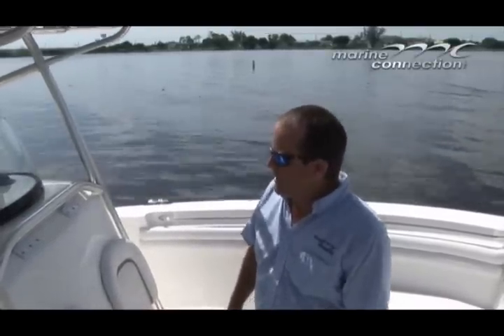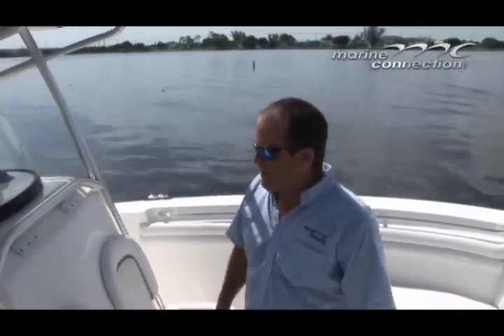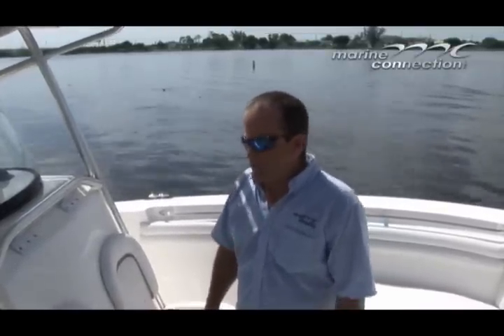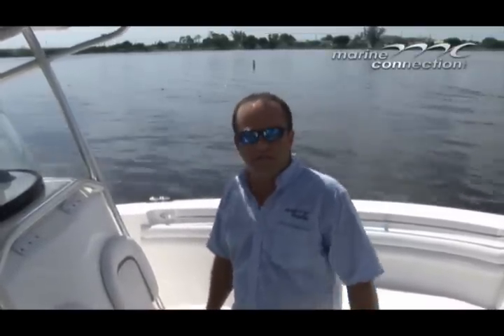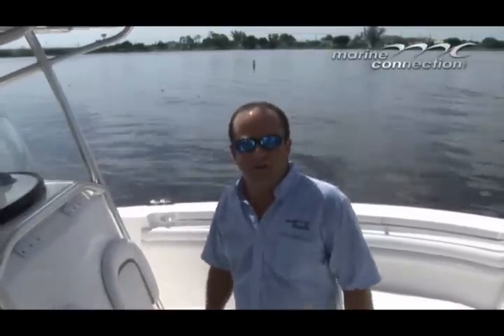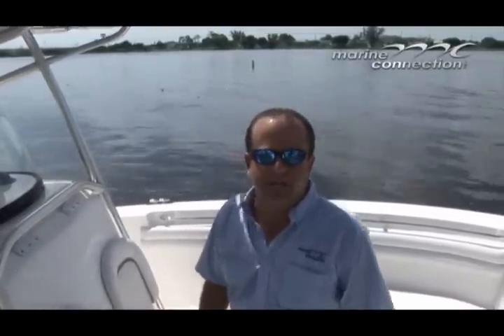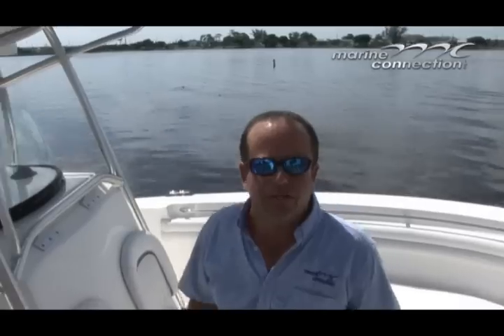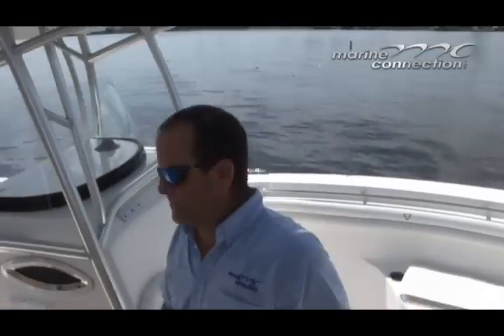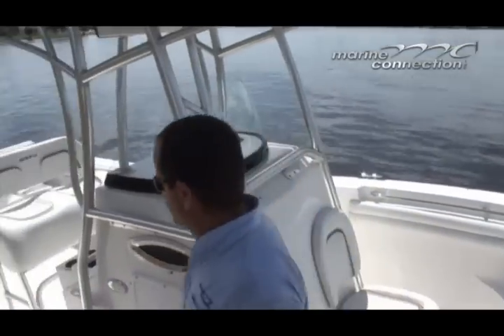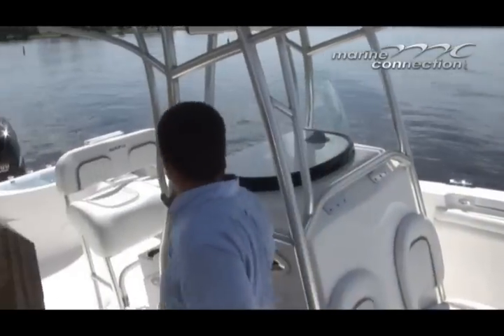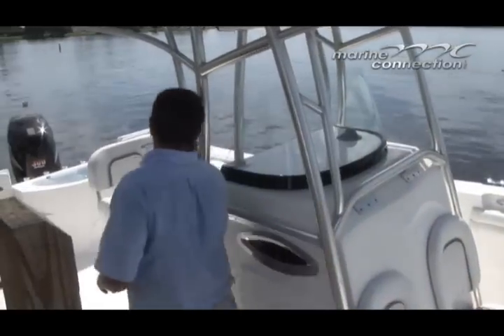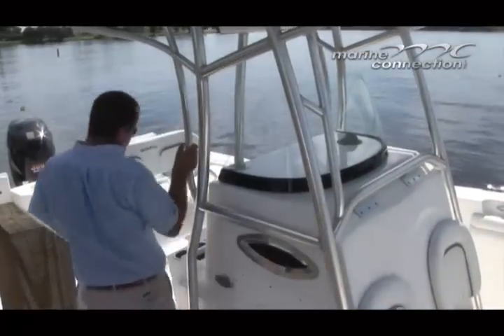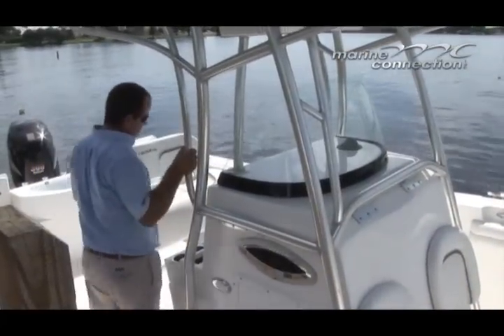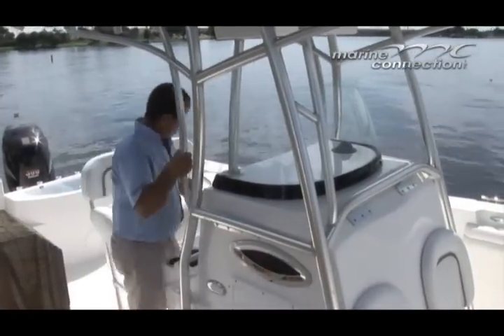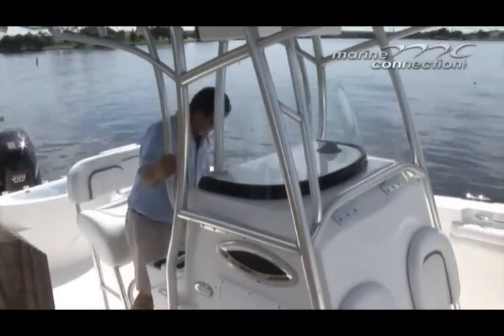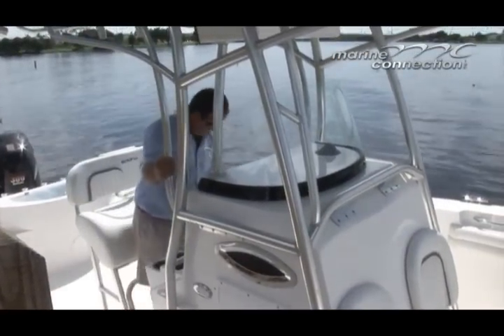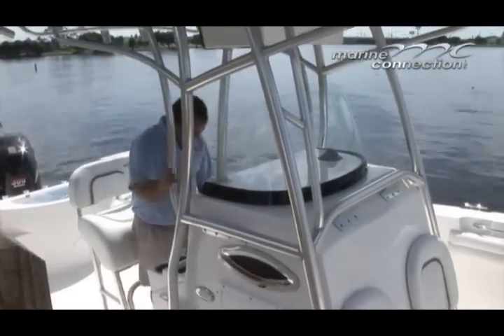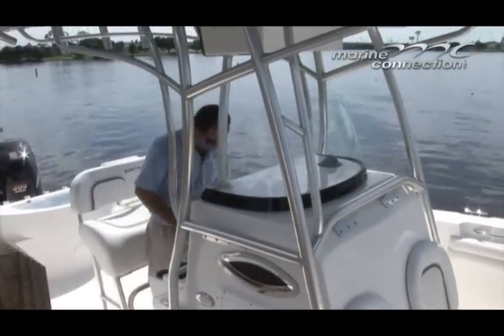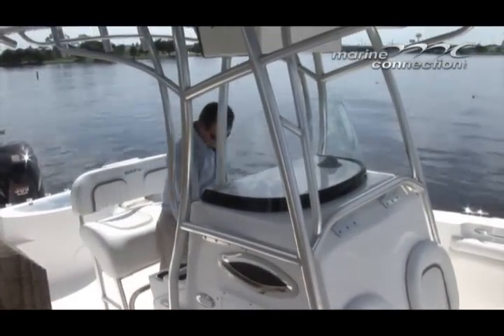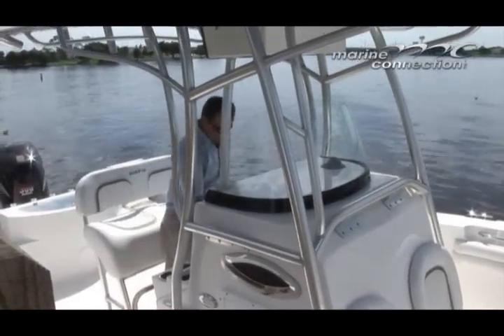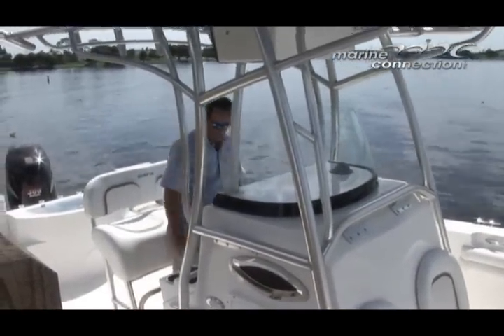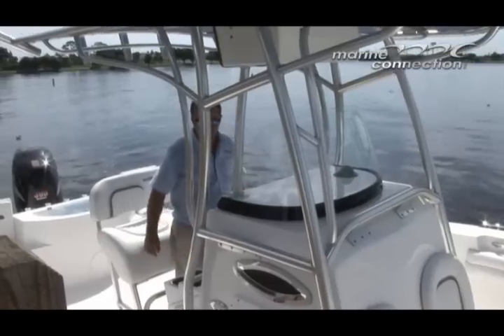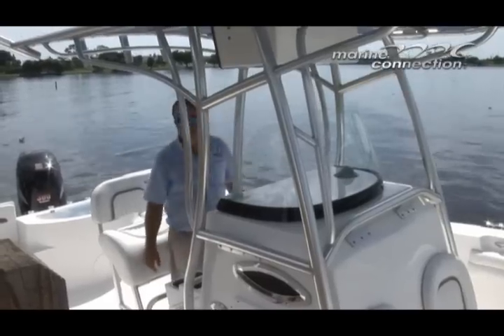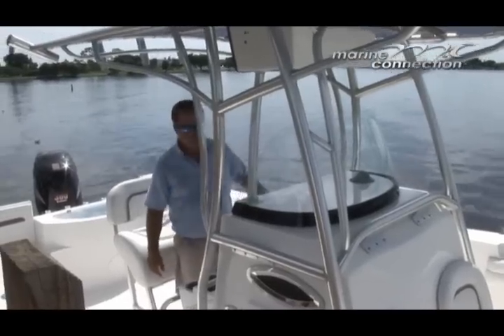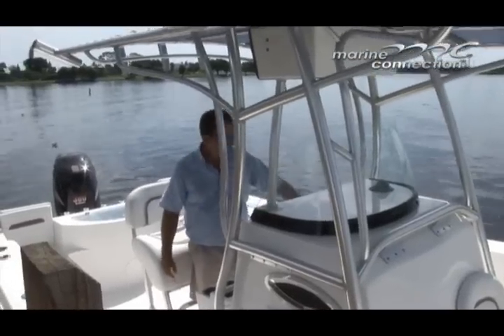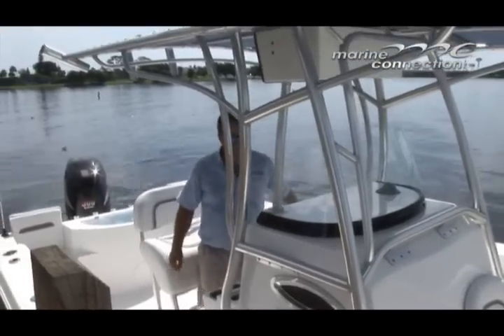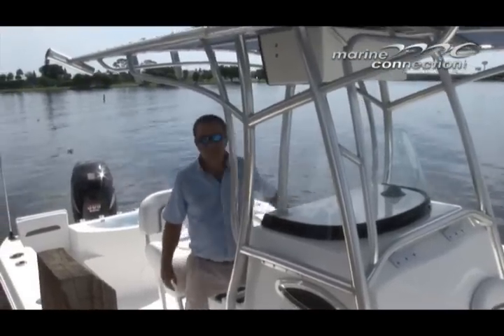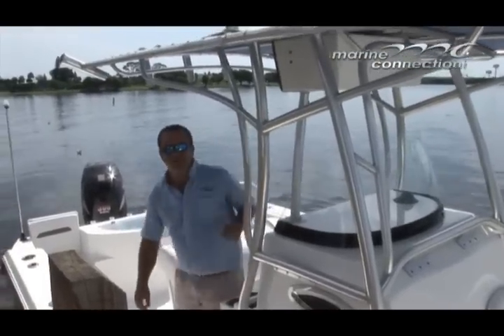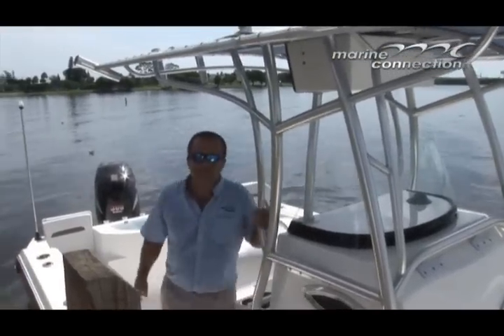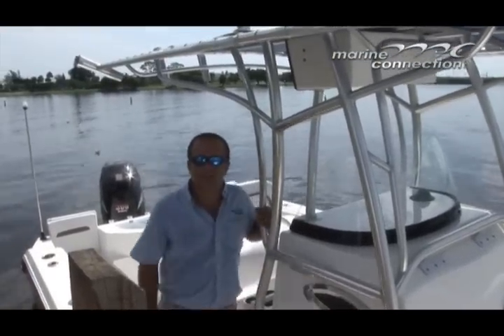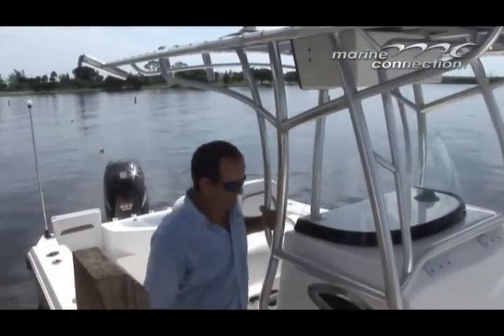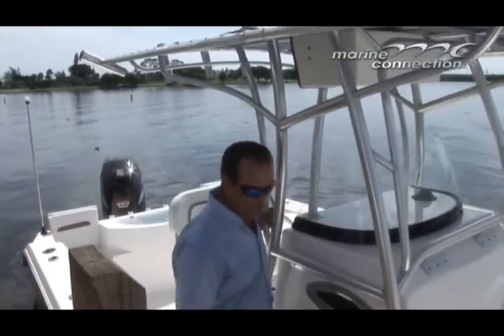The motor definitely runs great — let's fire it up and take it for a quick spin. It features a digital start-up system as well. Good to go.